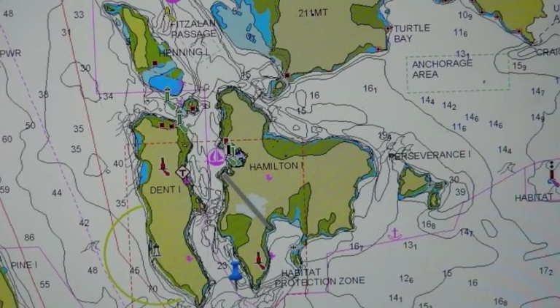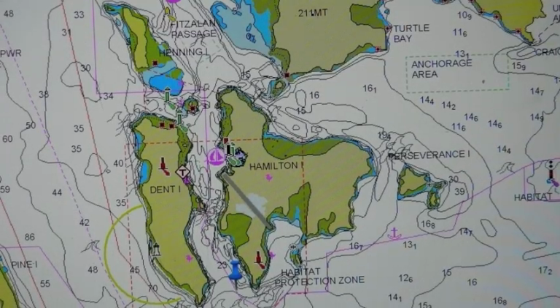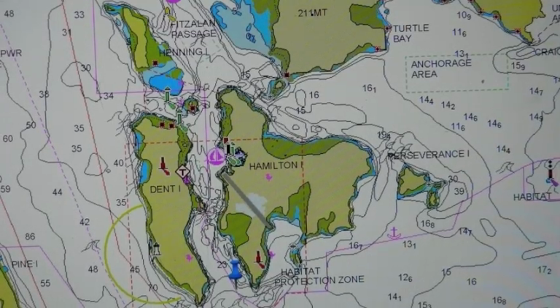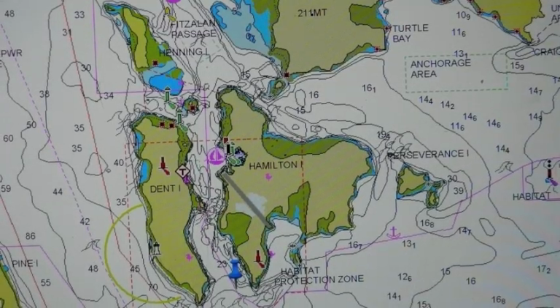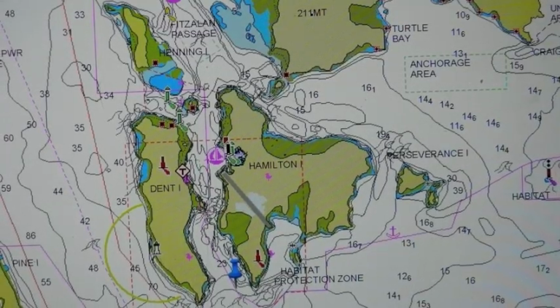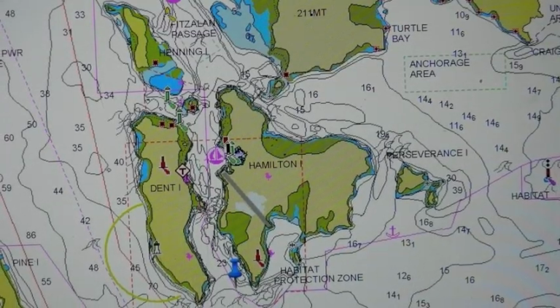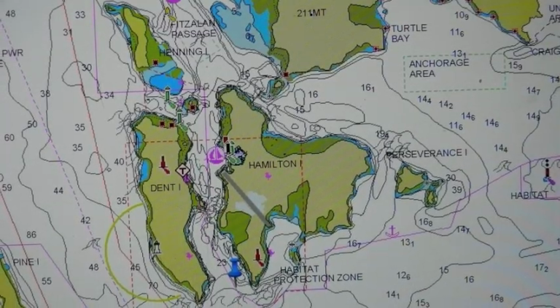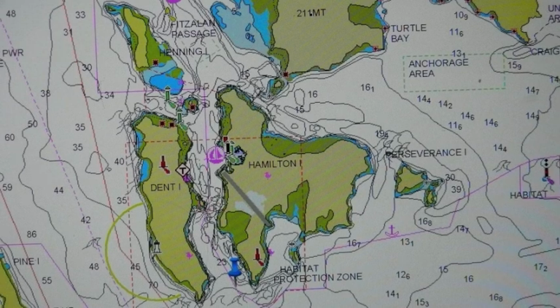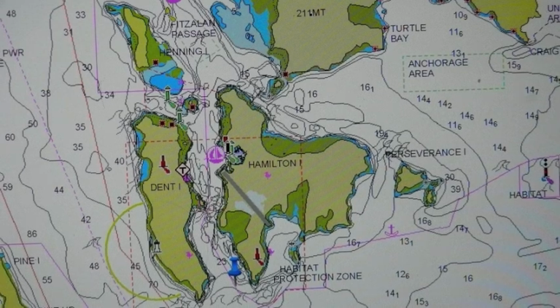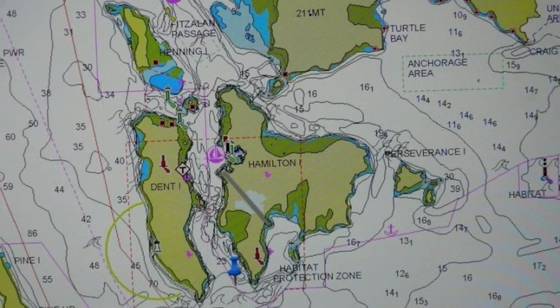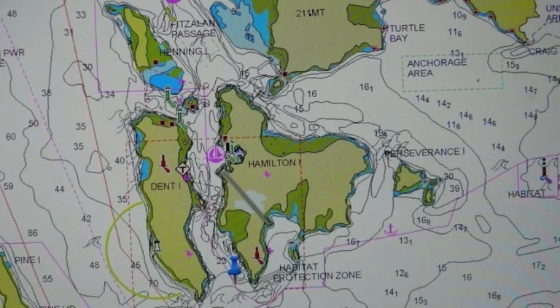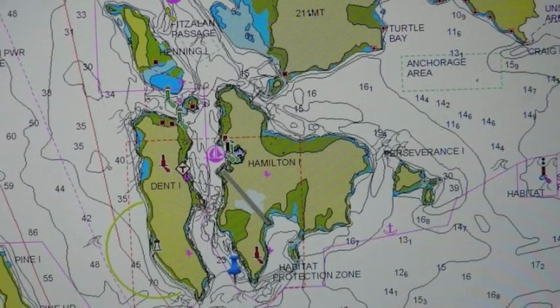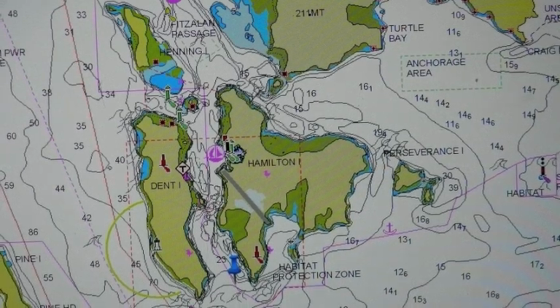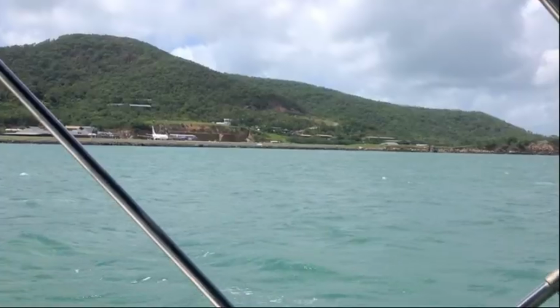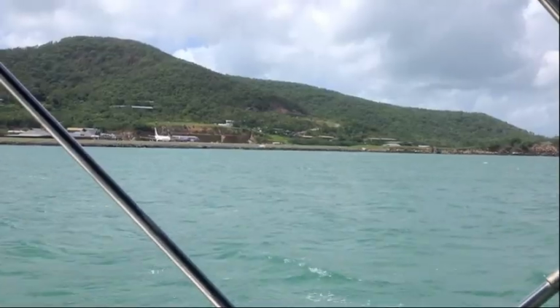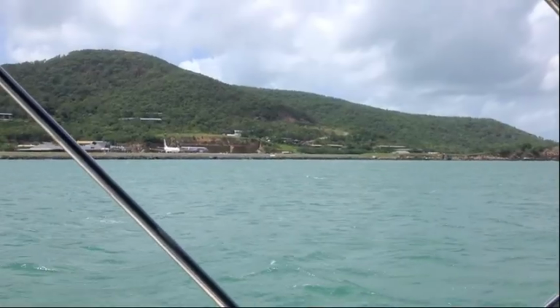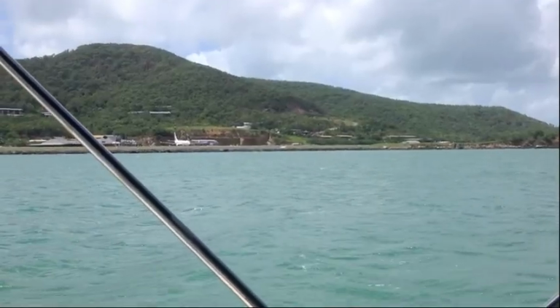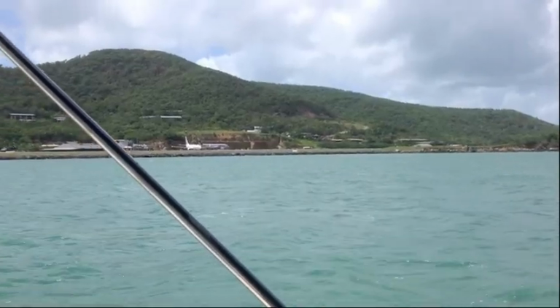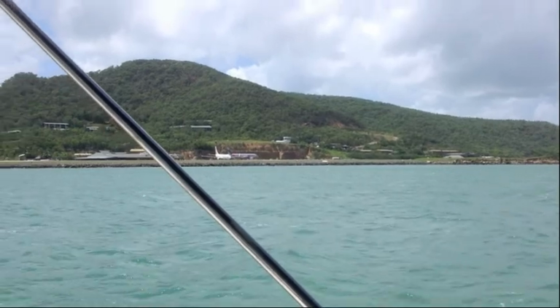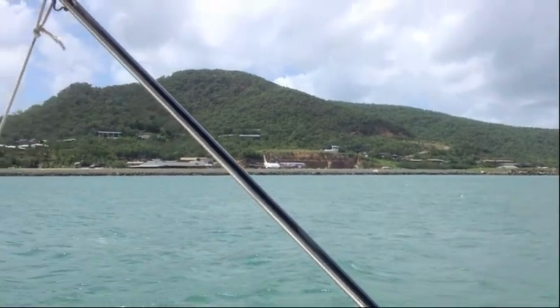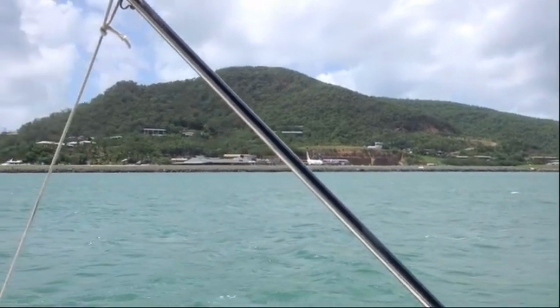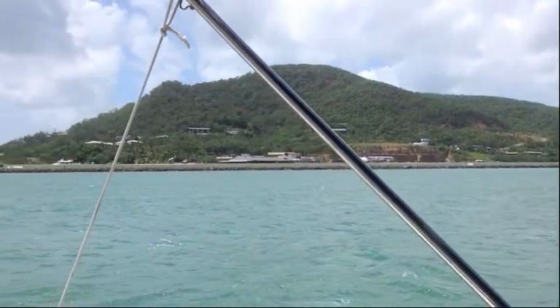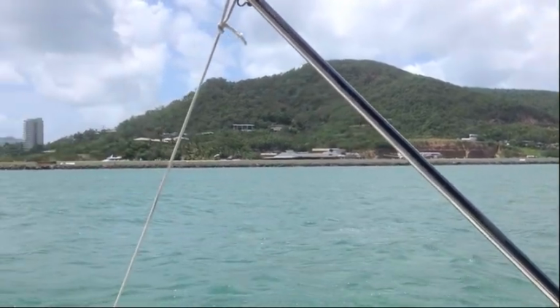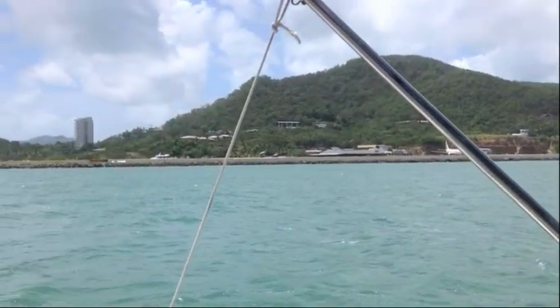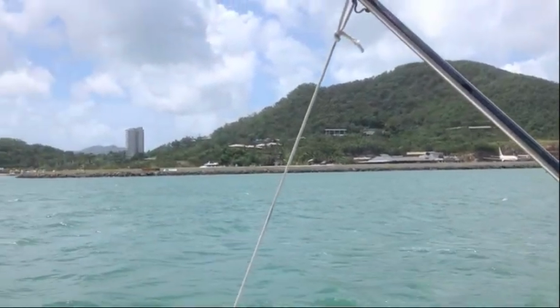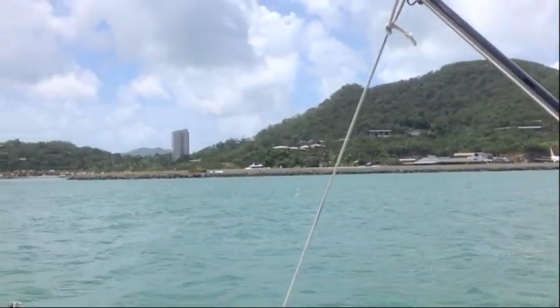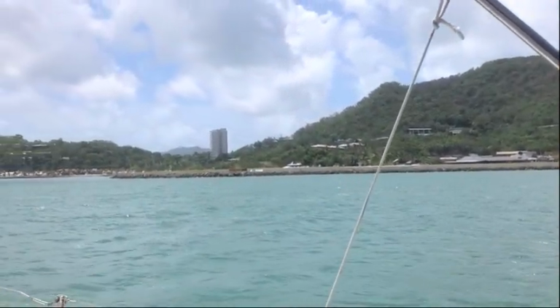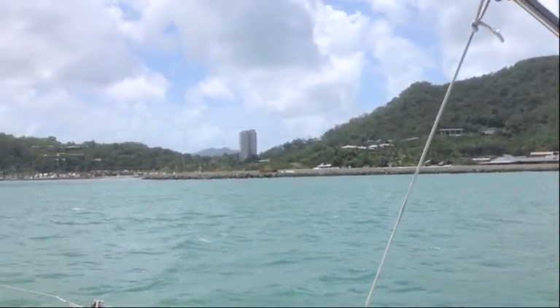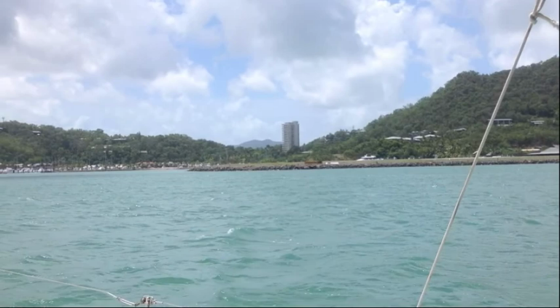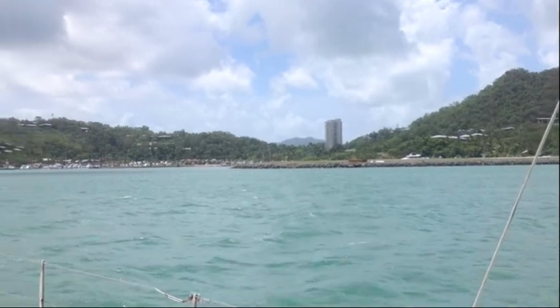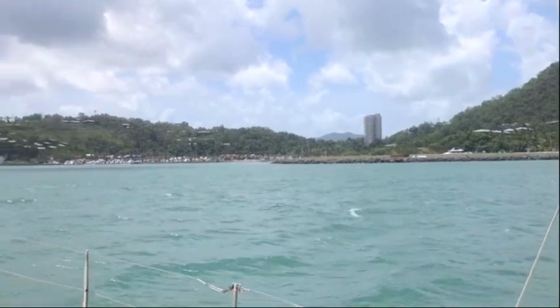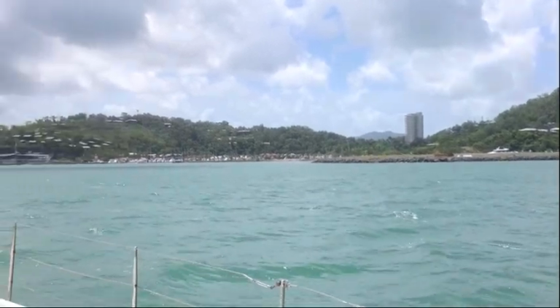This is Navionics again — great program. You can see the Dent Island Passage and the aerodrome. There it is — you can land at Hamilton Island and just walk over to your boat. Expensive, but very convenient.